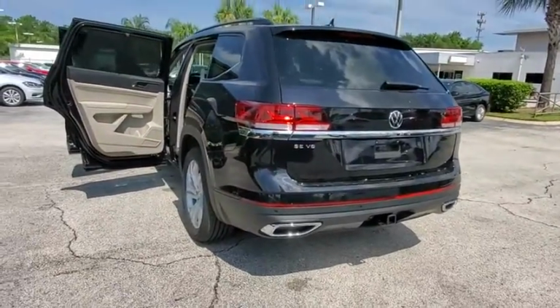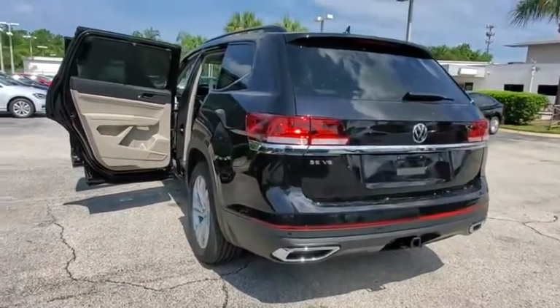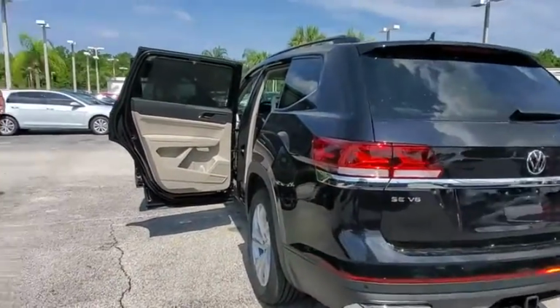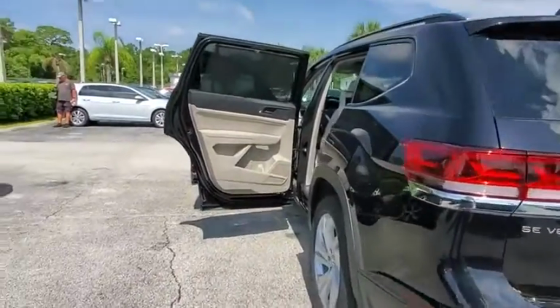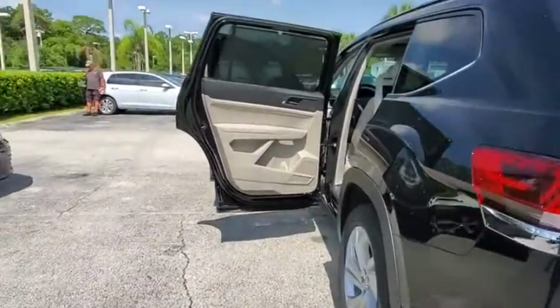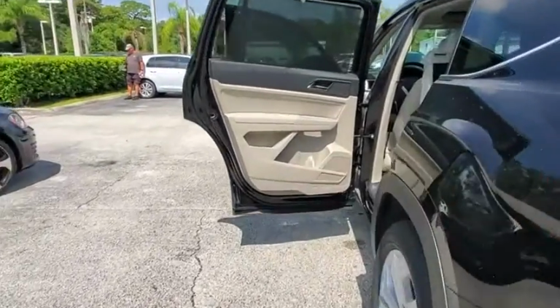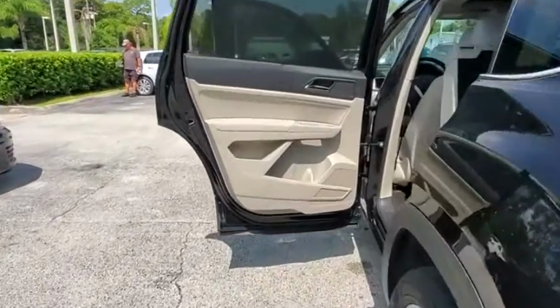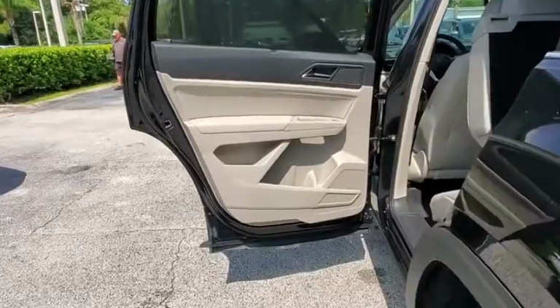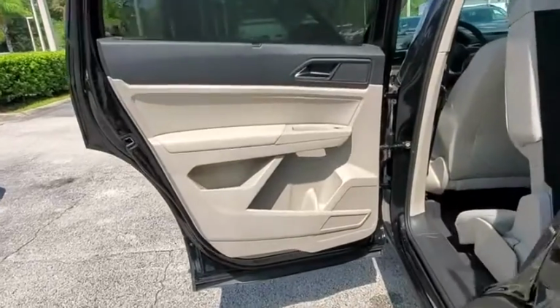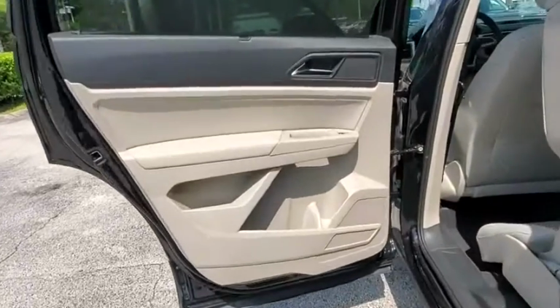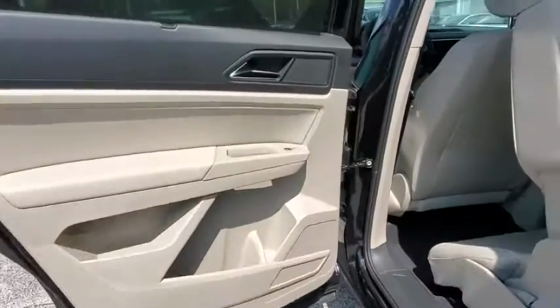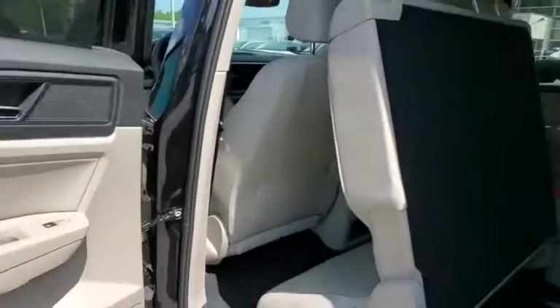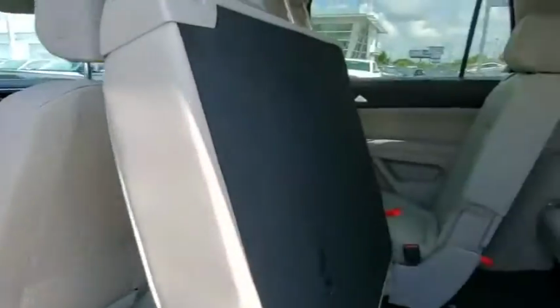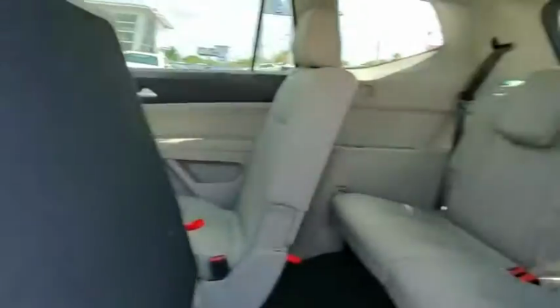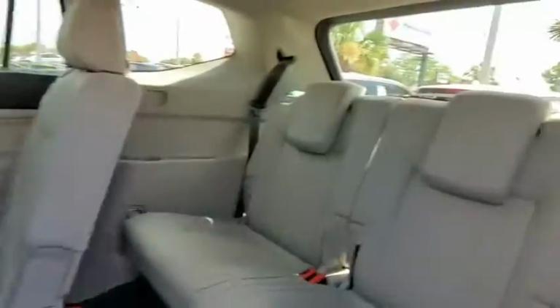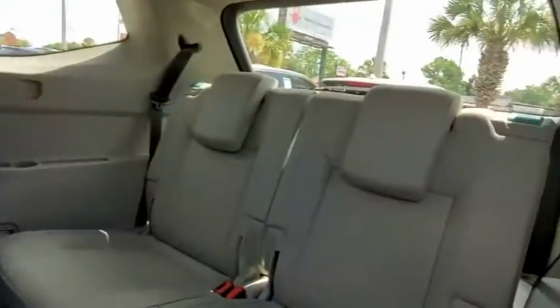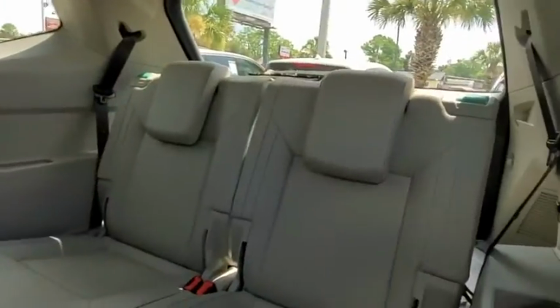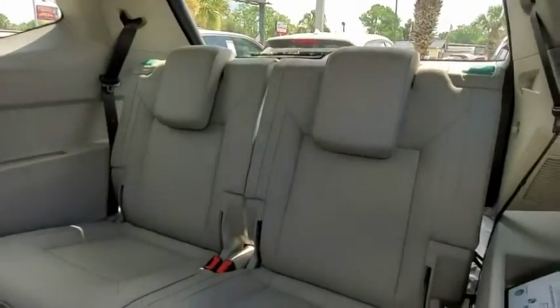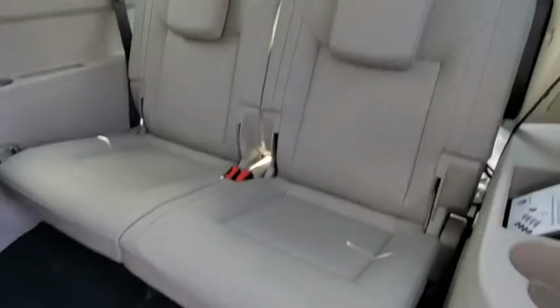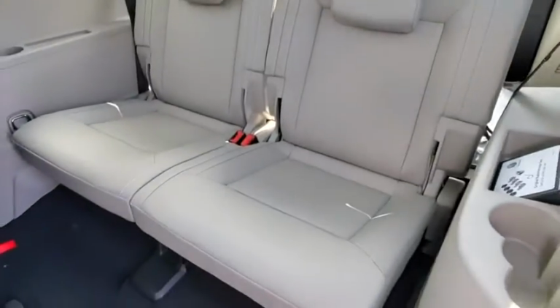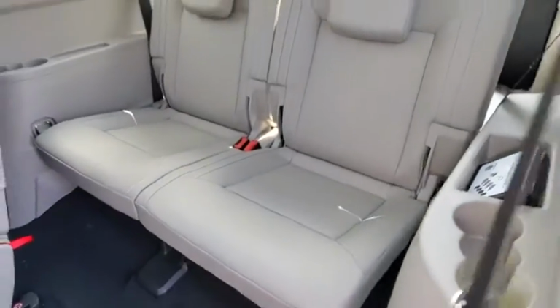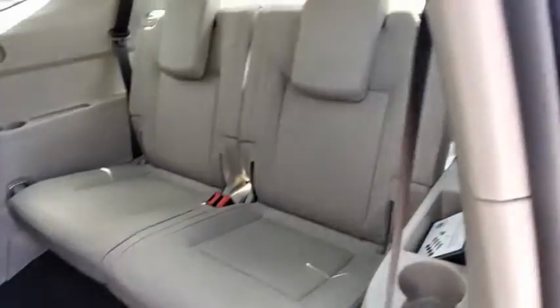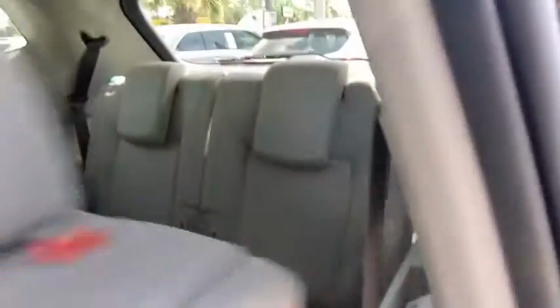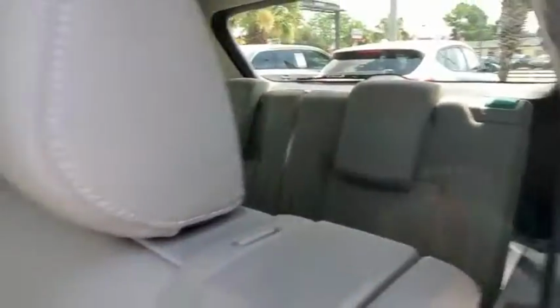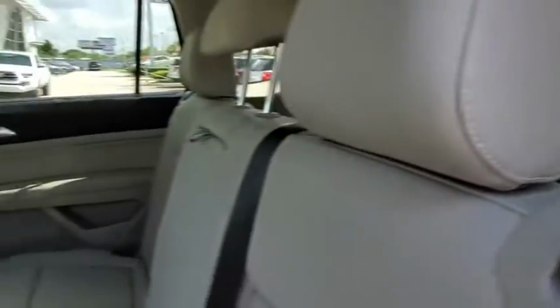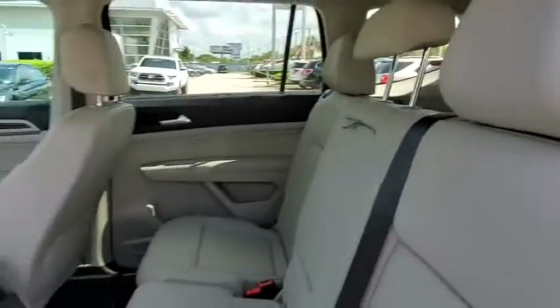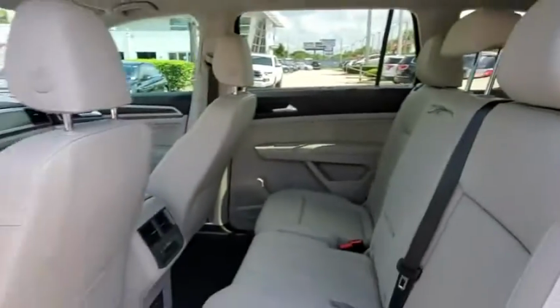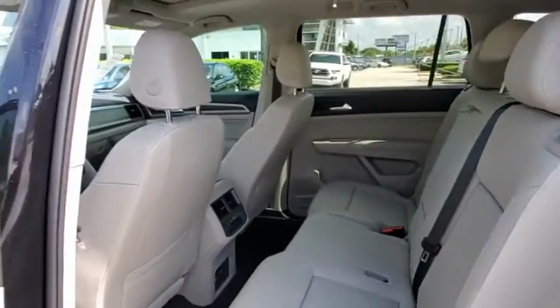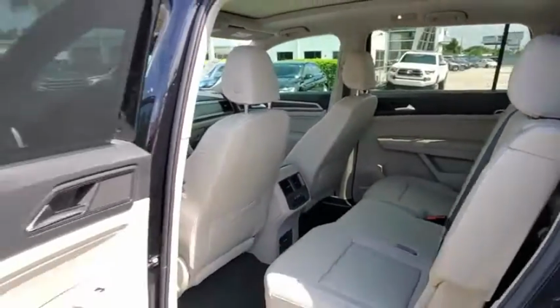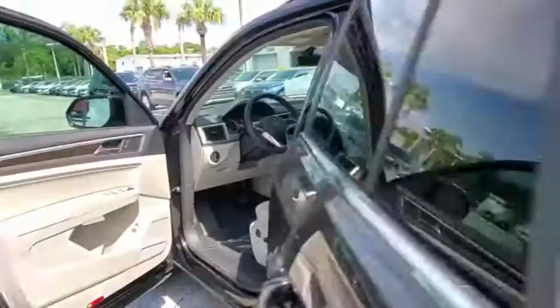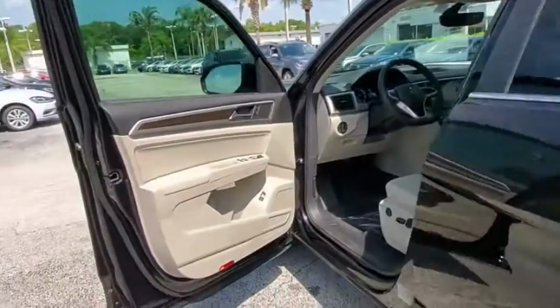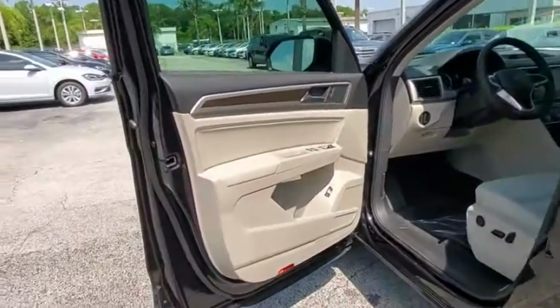Heated front seats, electronic stability control, power windows, compass, rear window defroster, security system, trip computer, tachometer, brake assist, panic alarm, overhead console, remote keyless entry, driver vanity mirror.